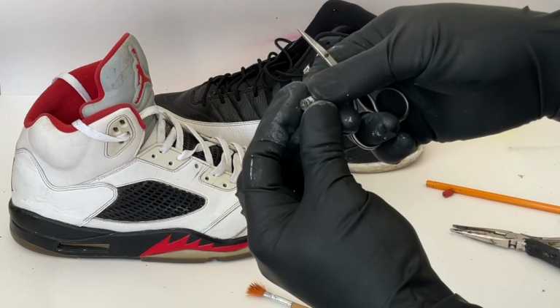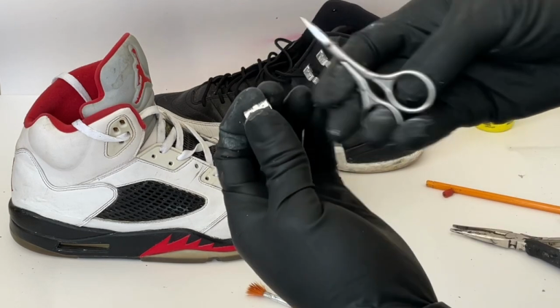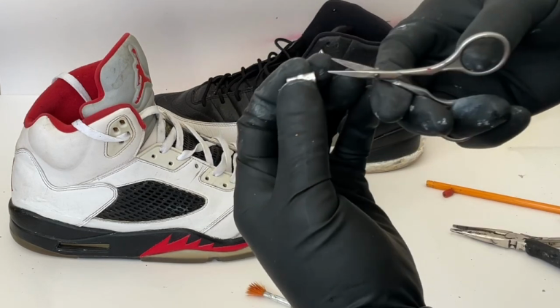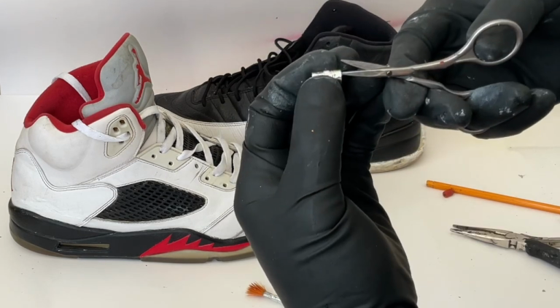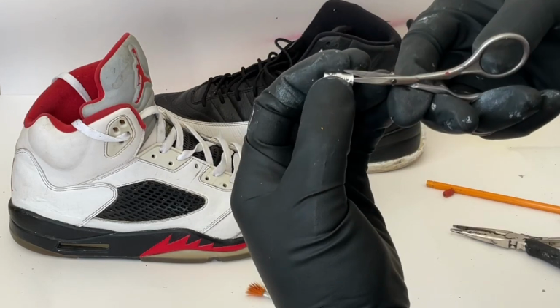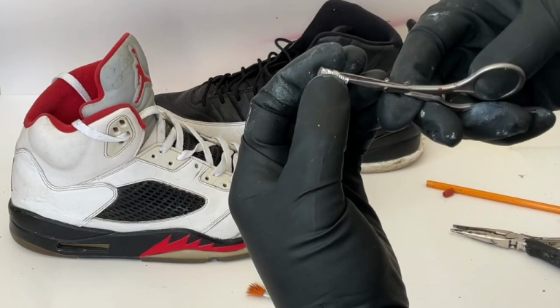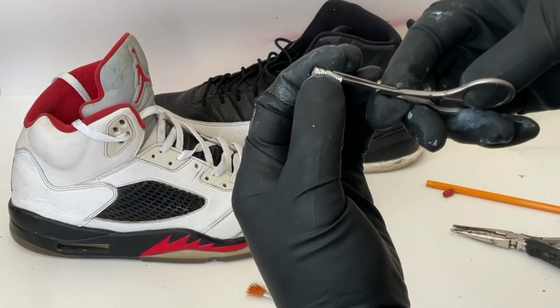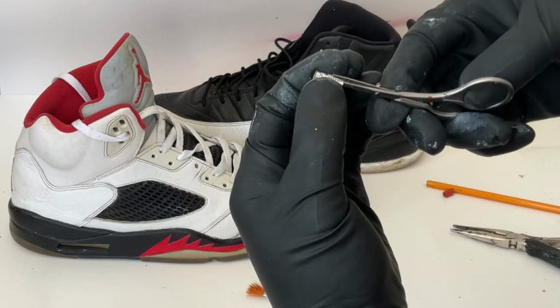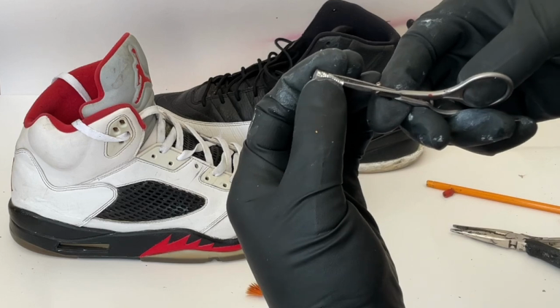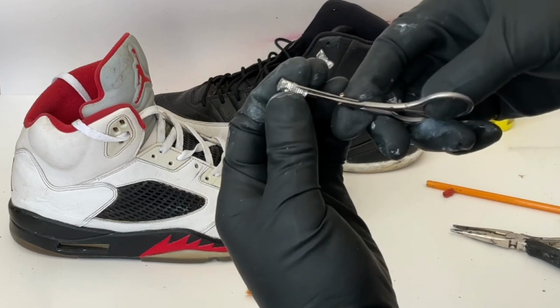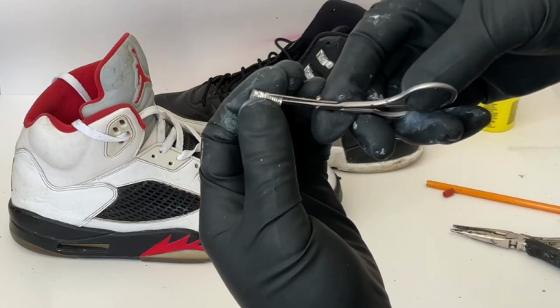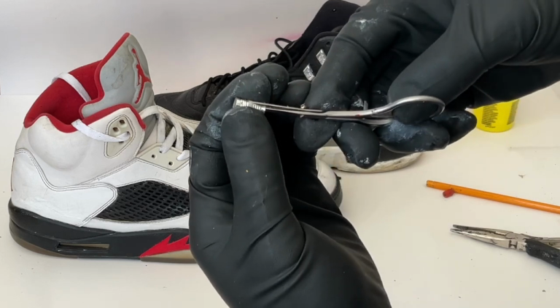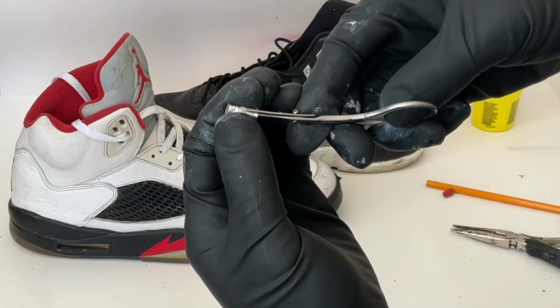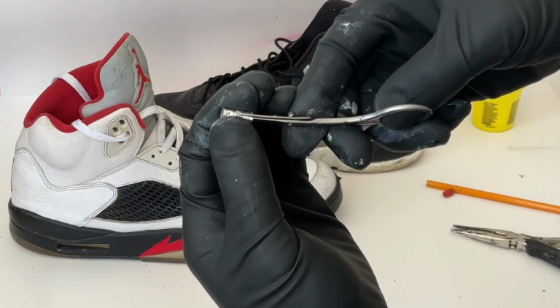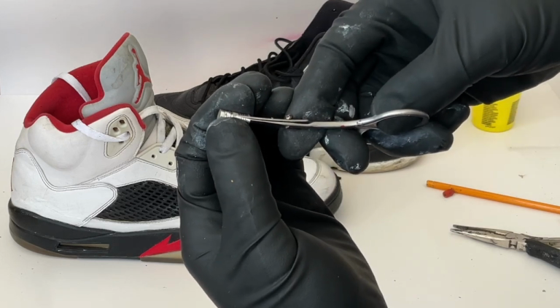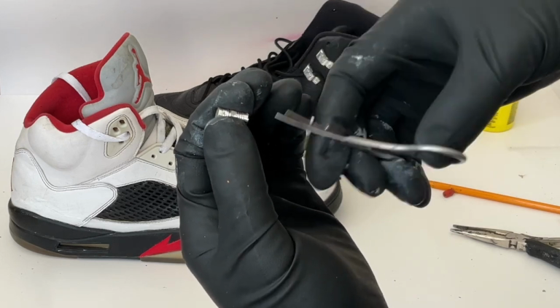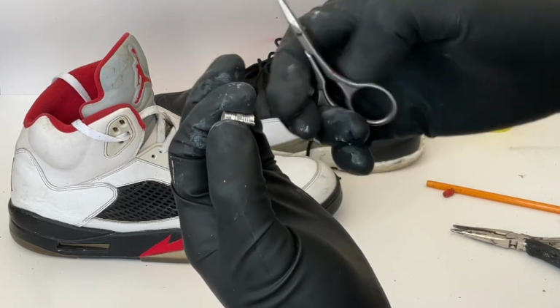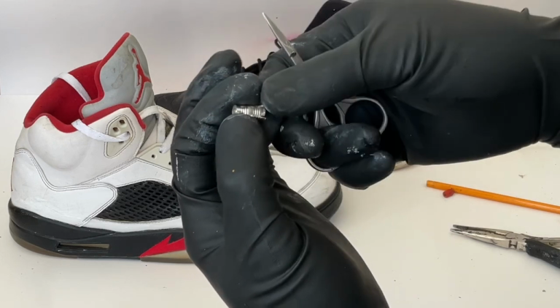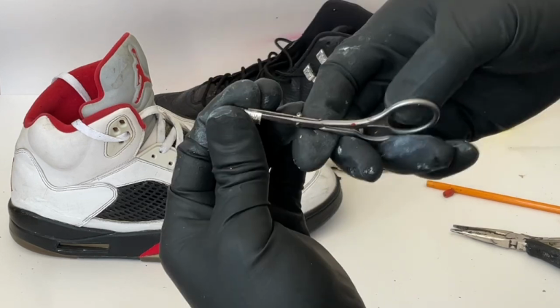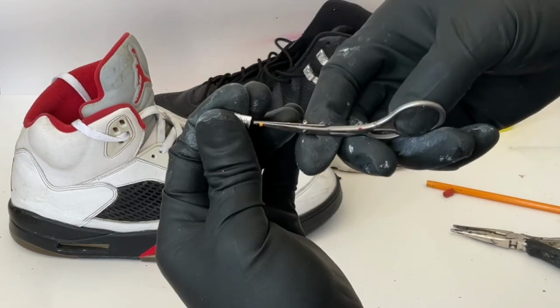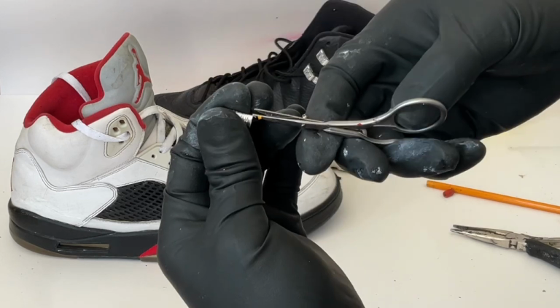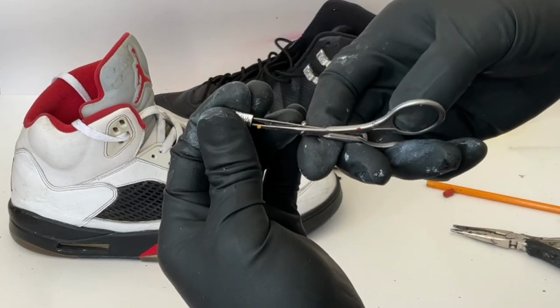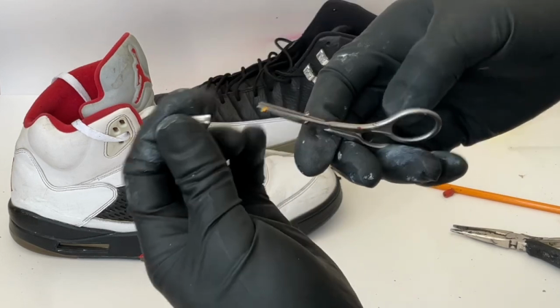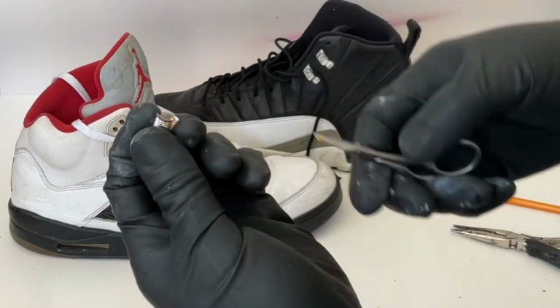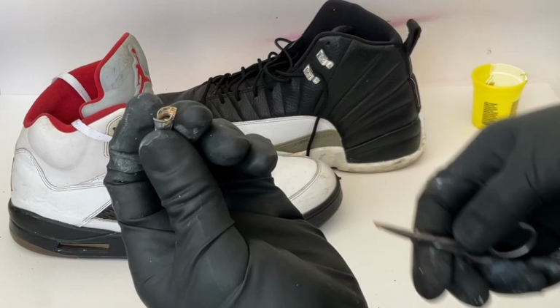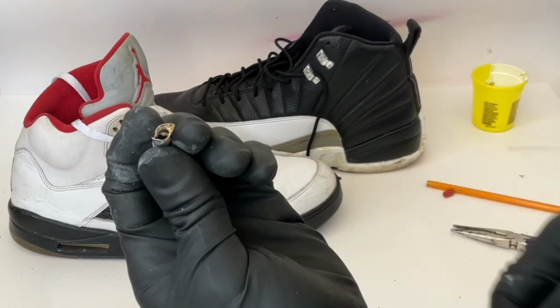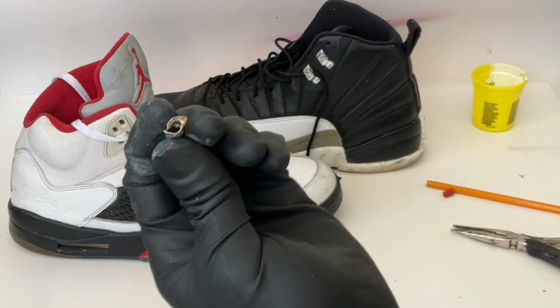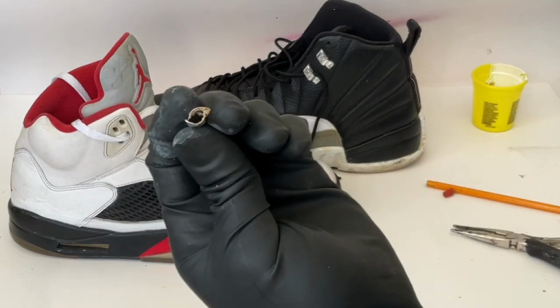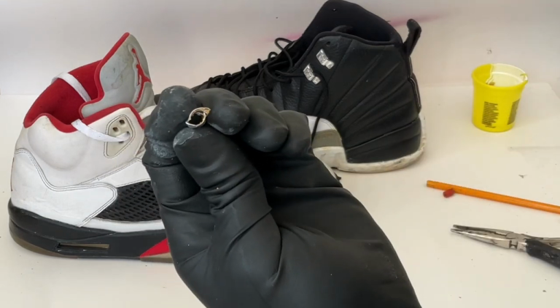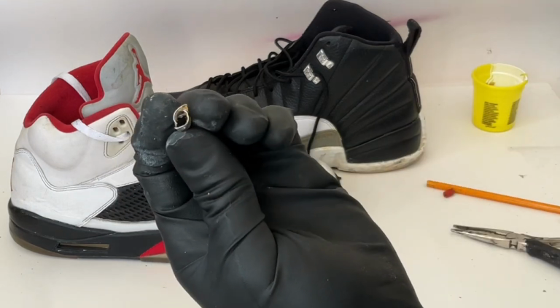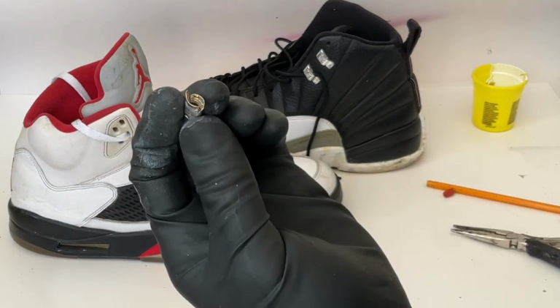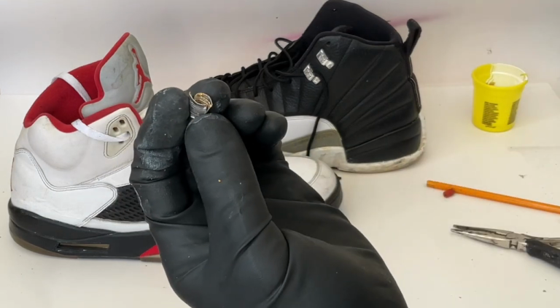After that, you're going to get your scissors and cut the metal from the pencil on both sides. Try to make the slits as even as possible.